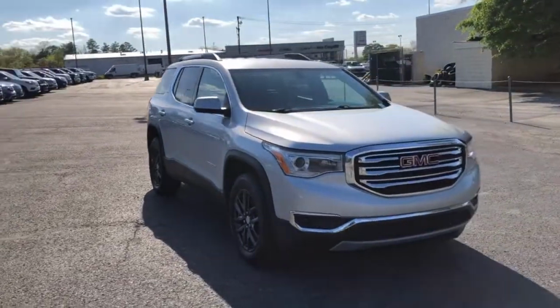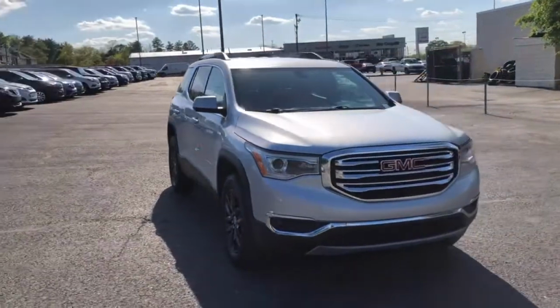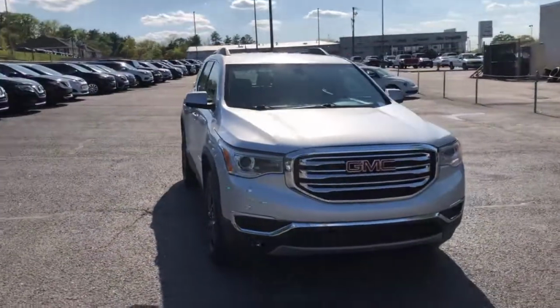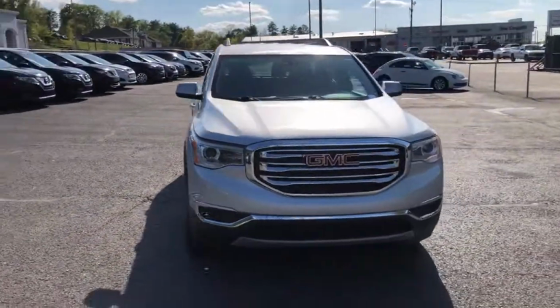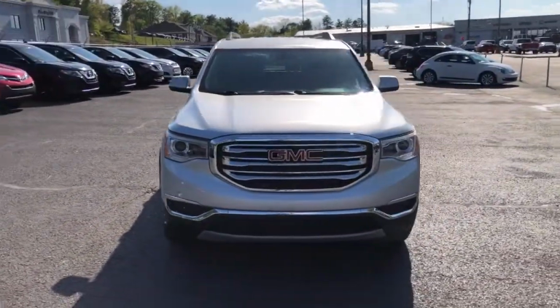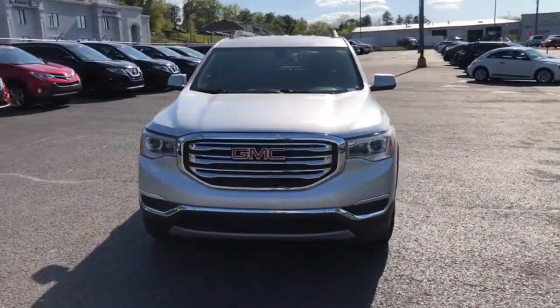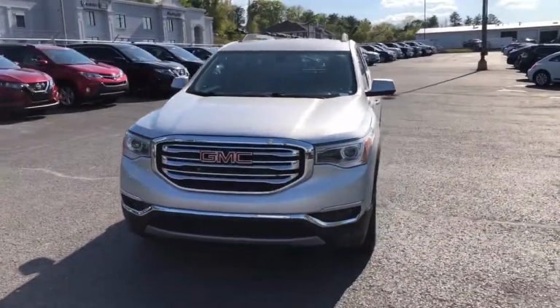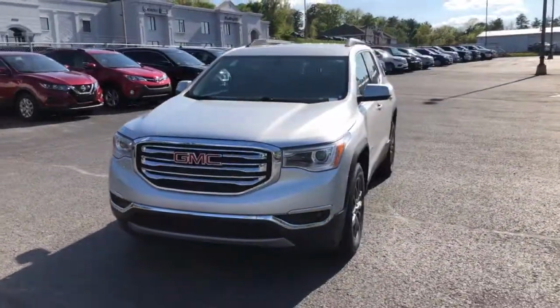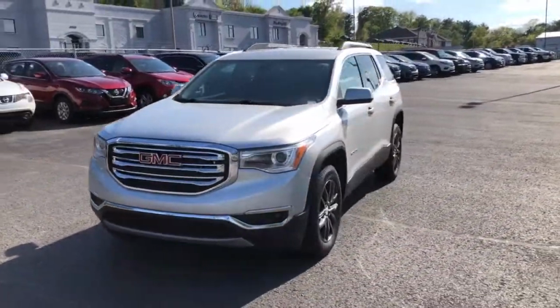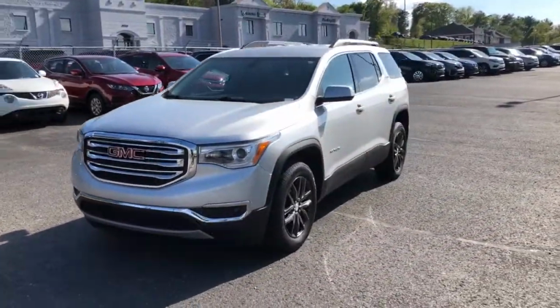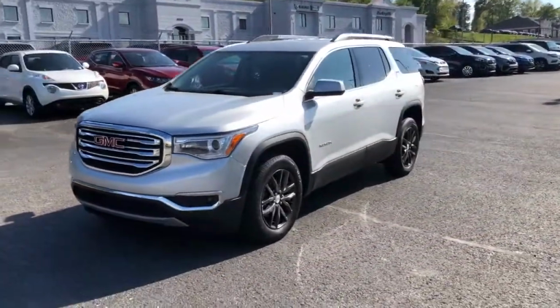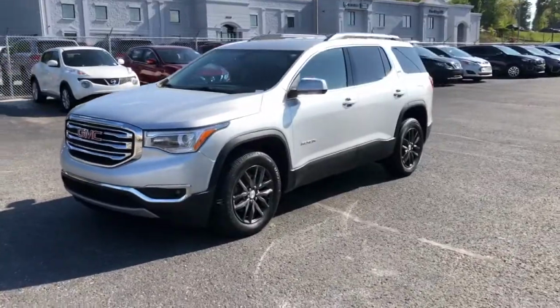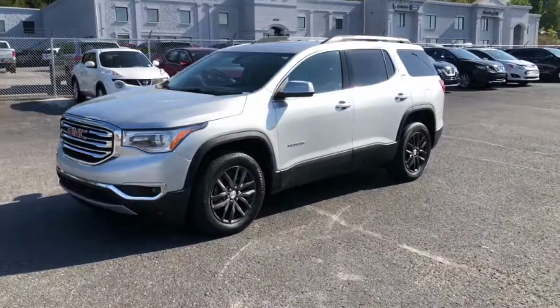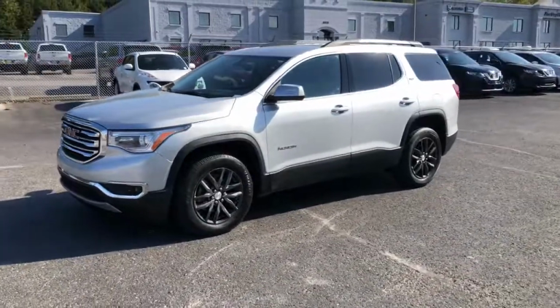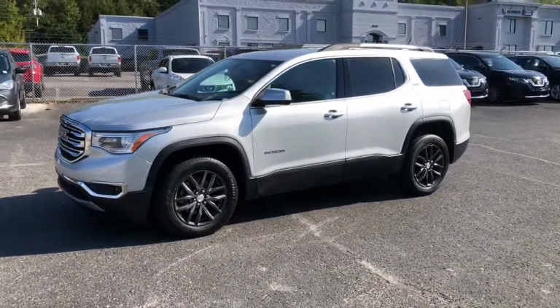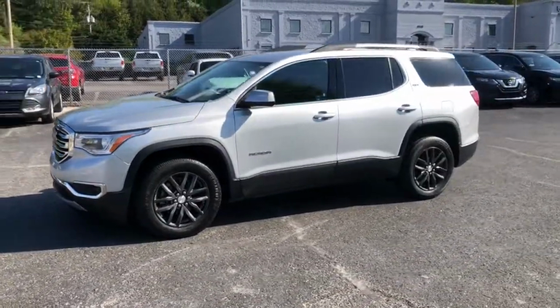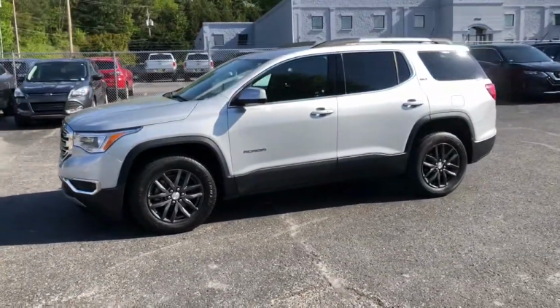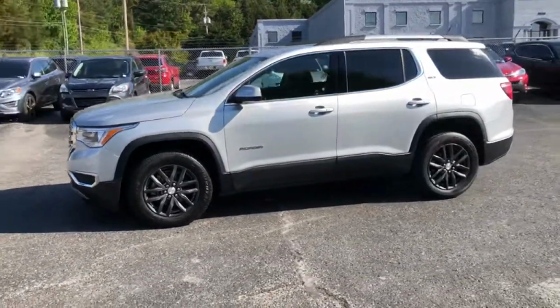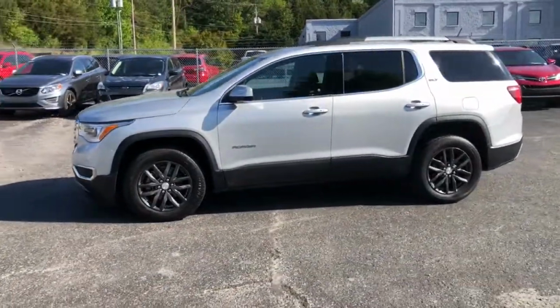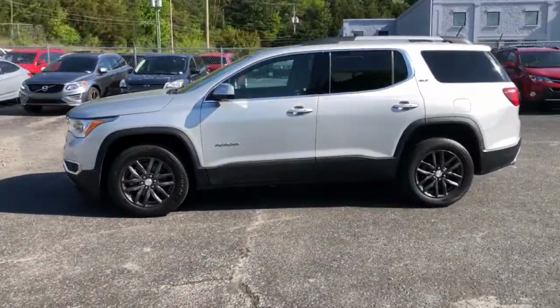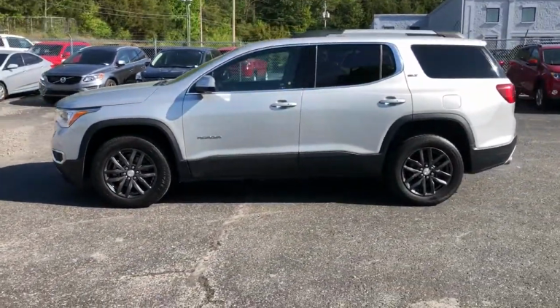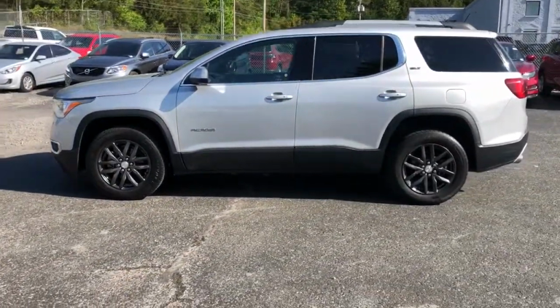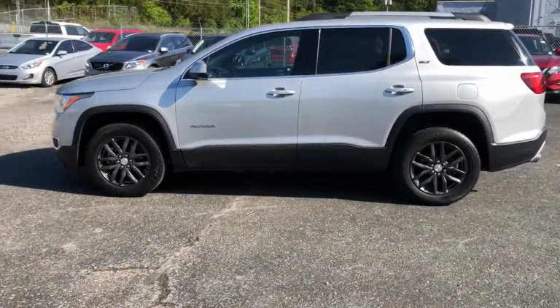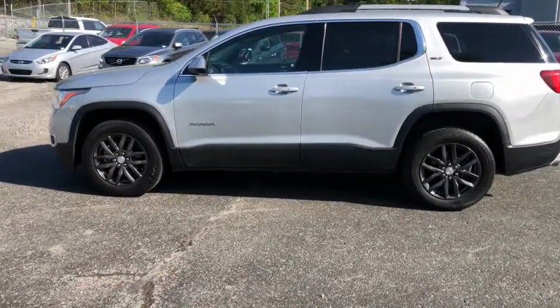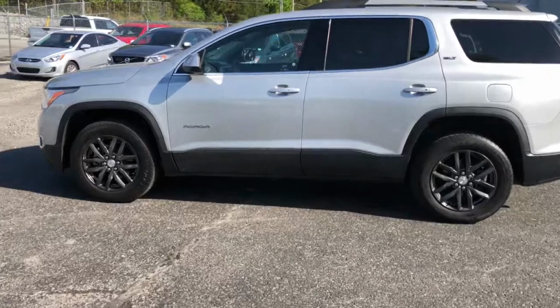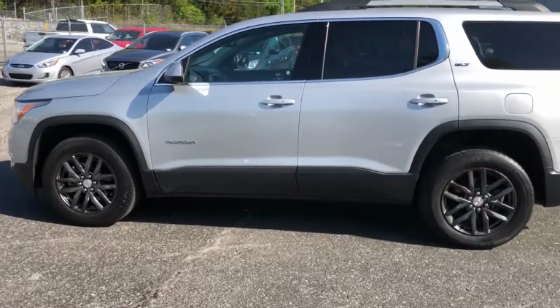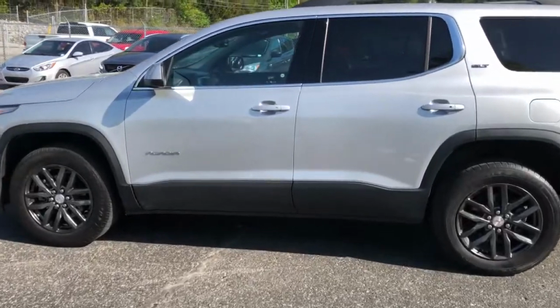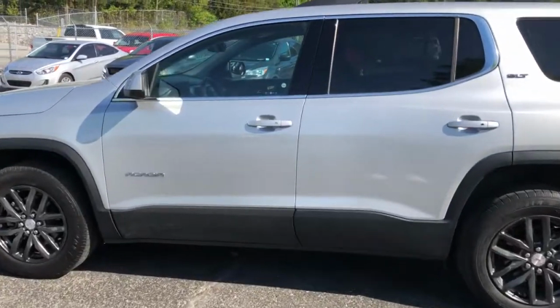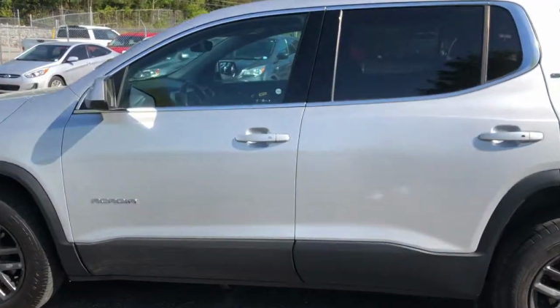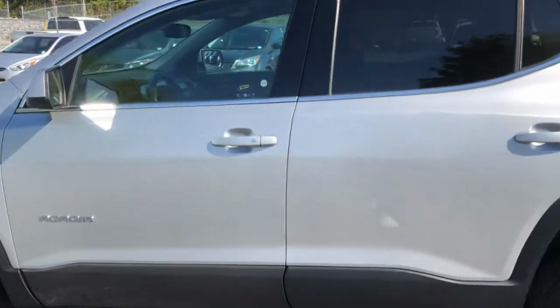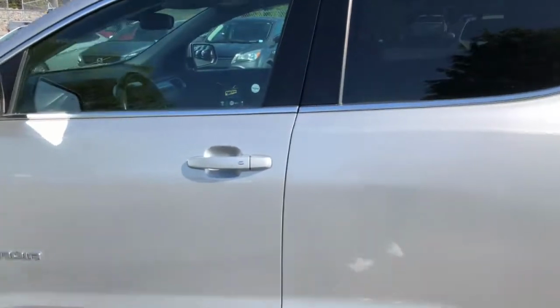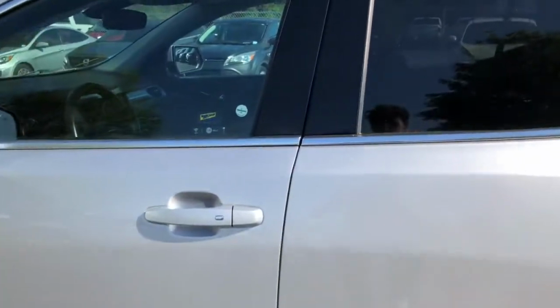These are just some of the great options this vehicle comes with: heated driver's seat, keyless entry, third-row seat, remote engine start, V6 cylinder engine, iPod, MP3 input.